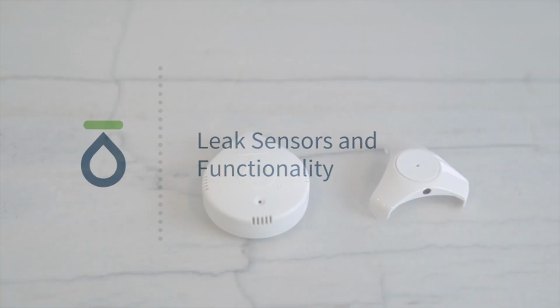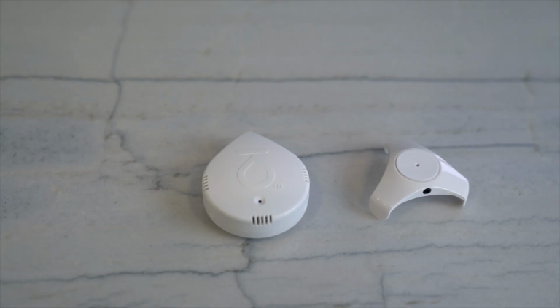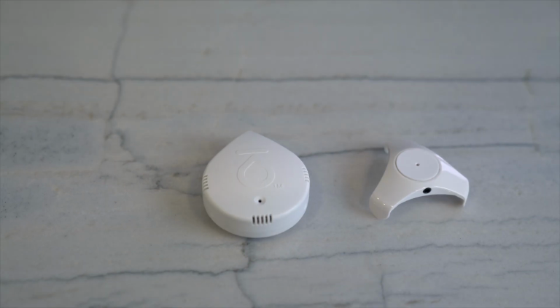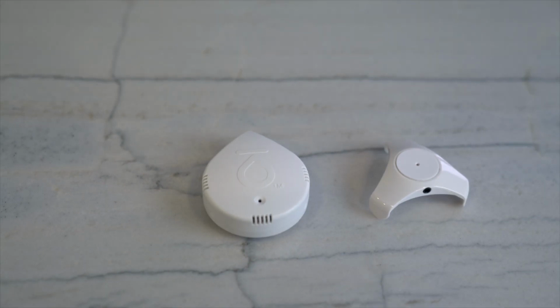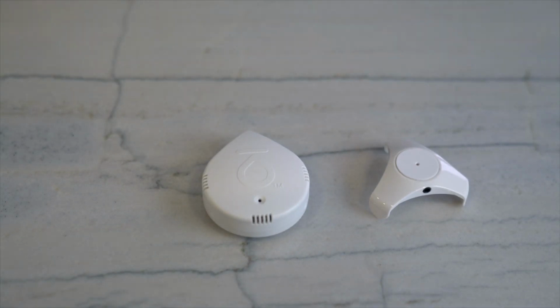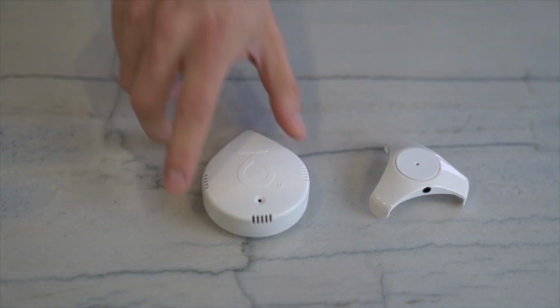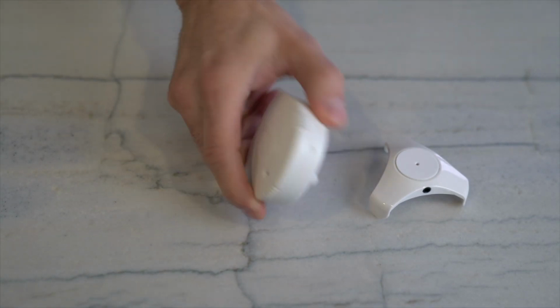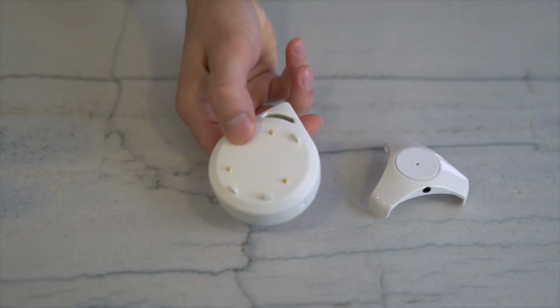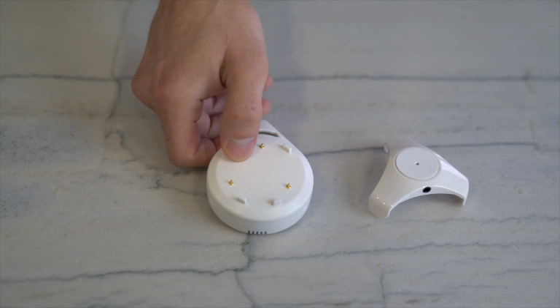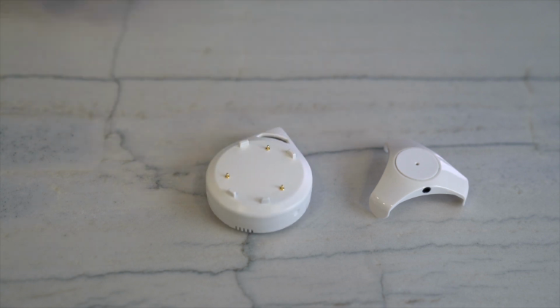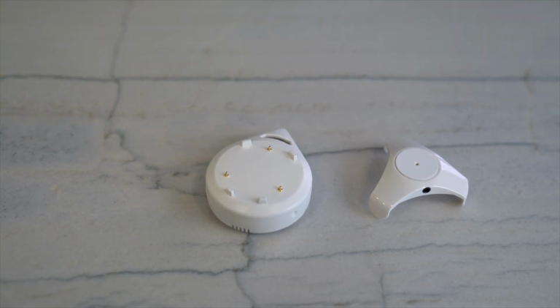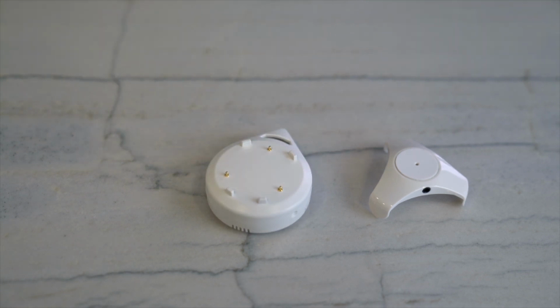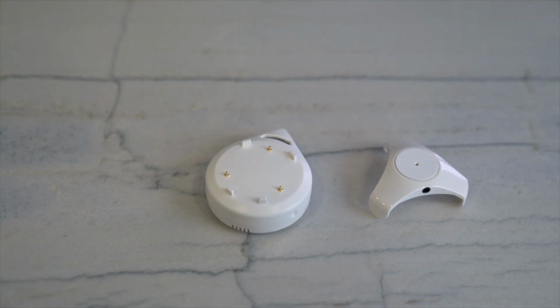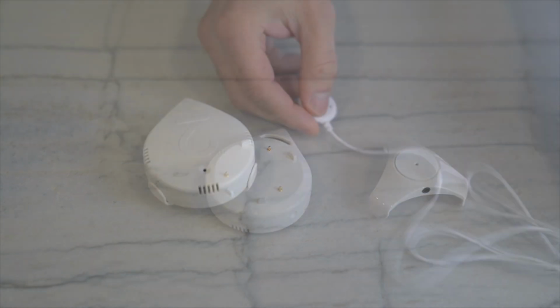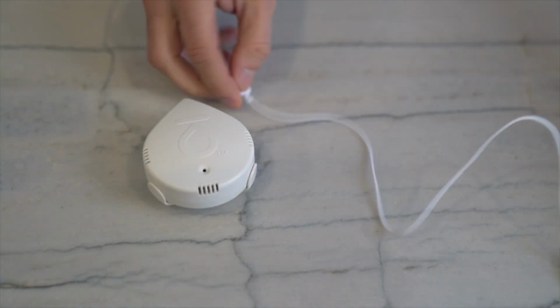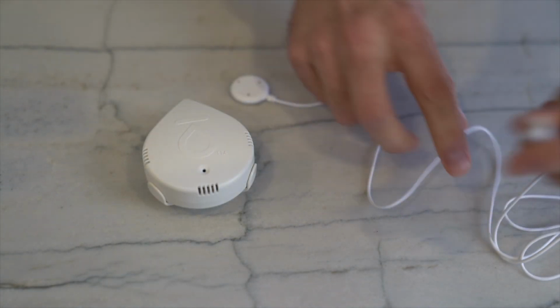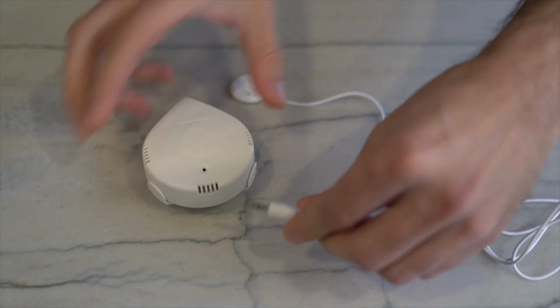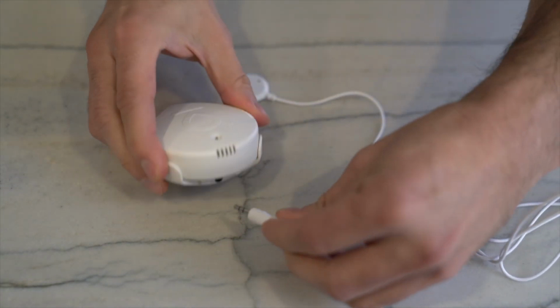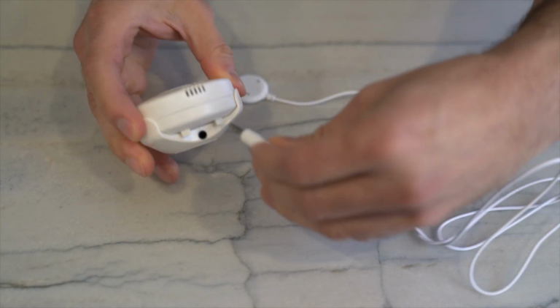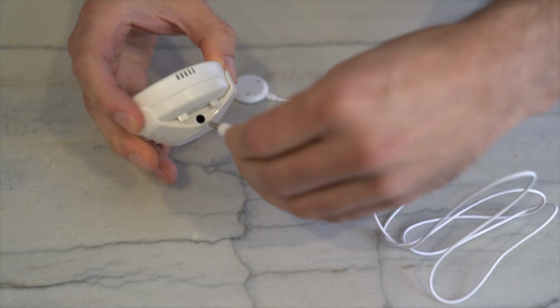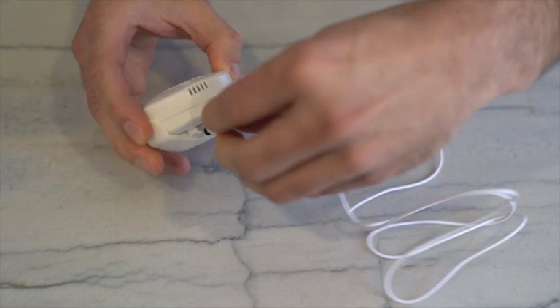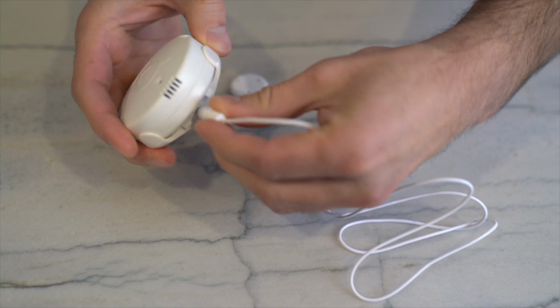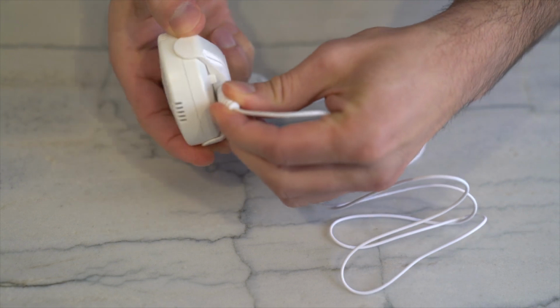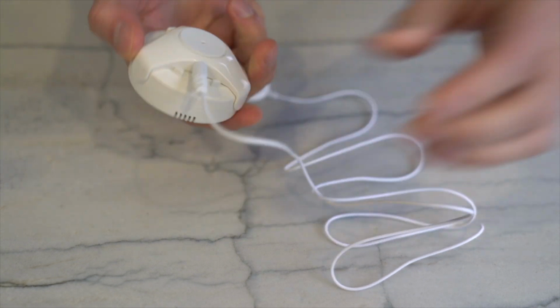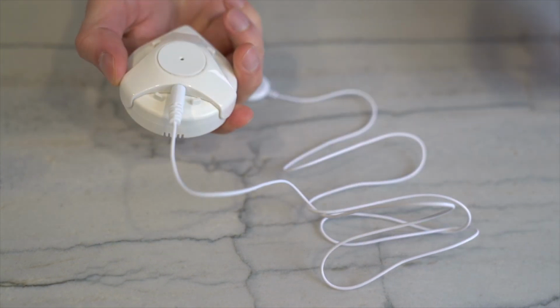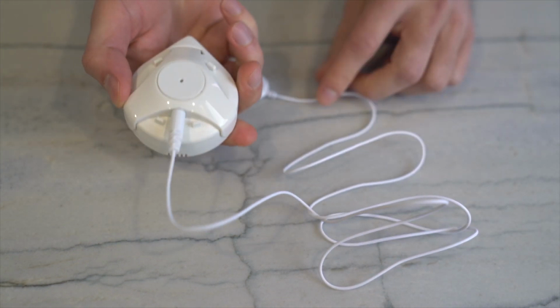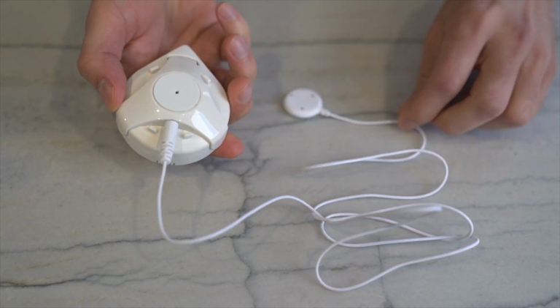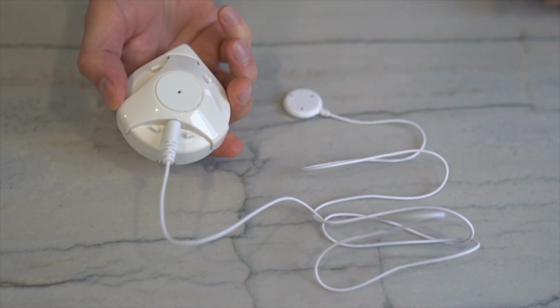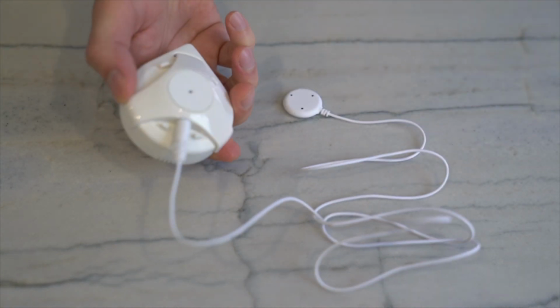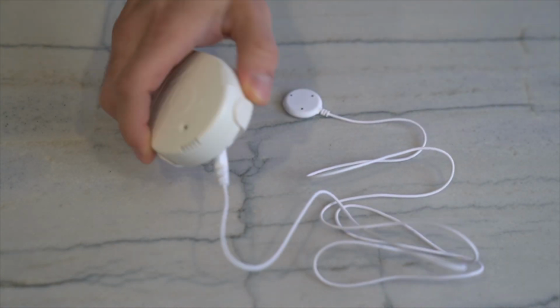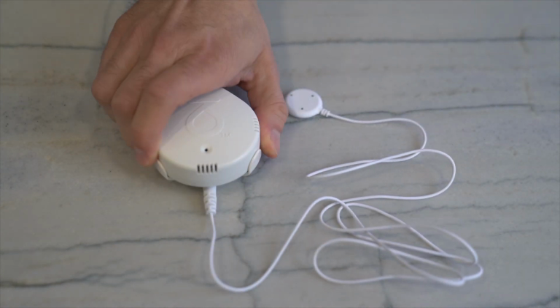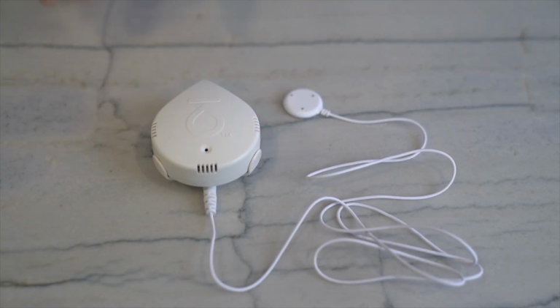When used alone, the leak sensors are located at the back of the detector. If an accessory is attached, these sensors become inactive while the cable or disk sensors activate to catch leaks in hard-to-reach places.